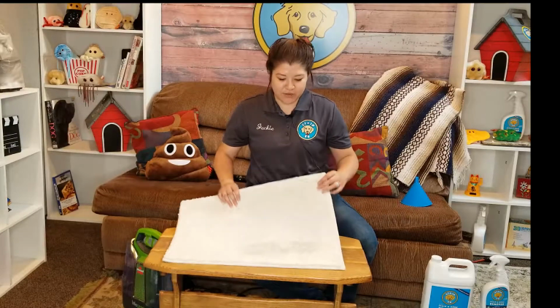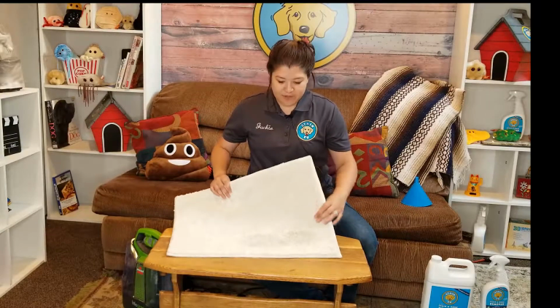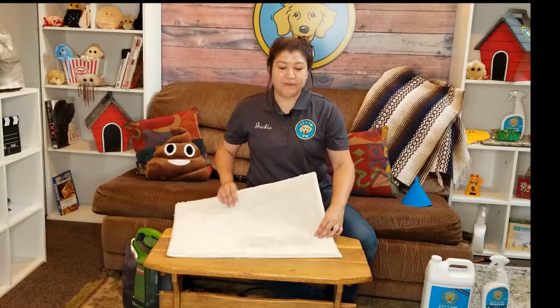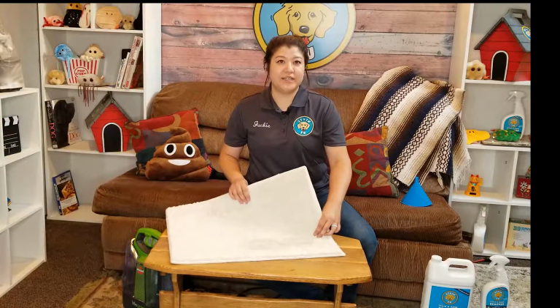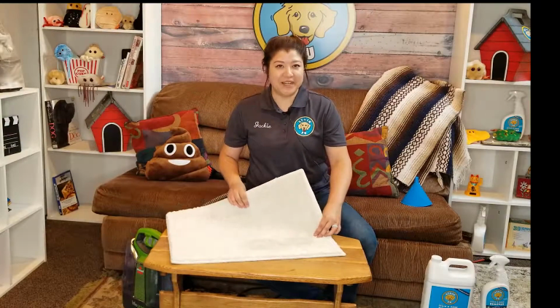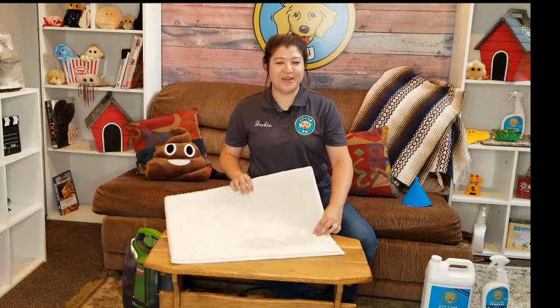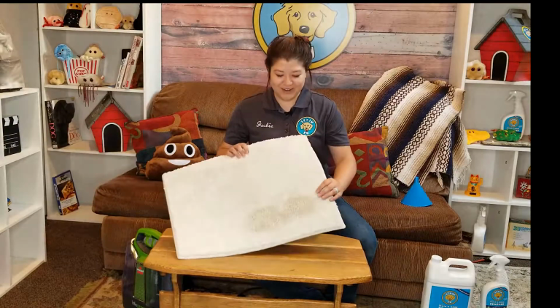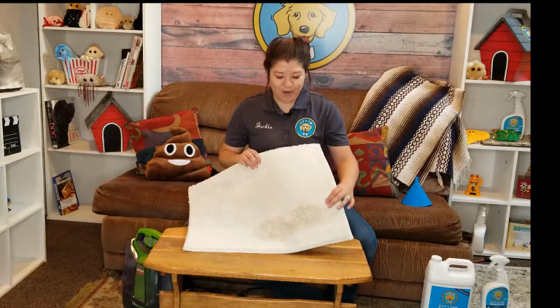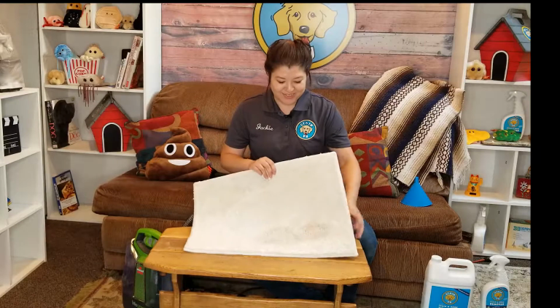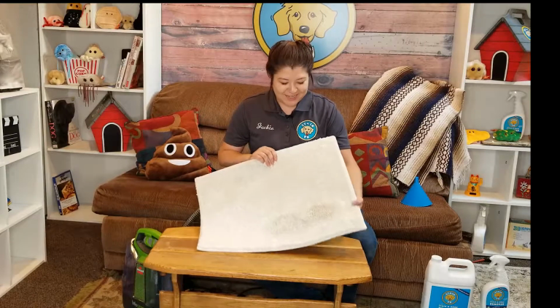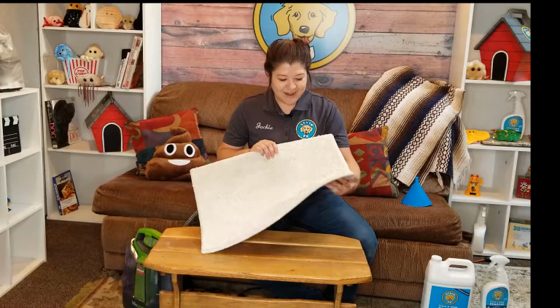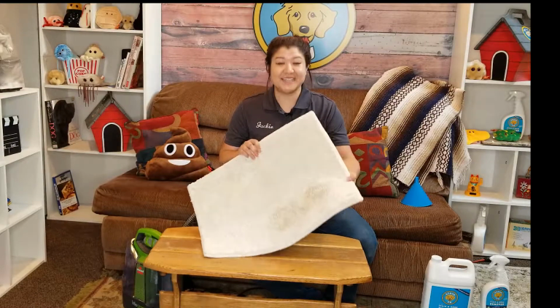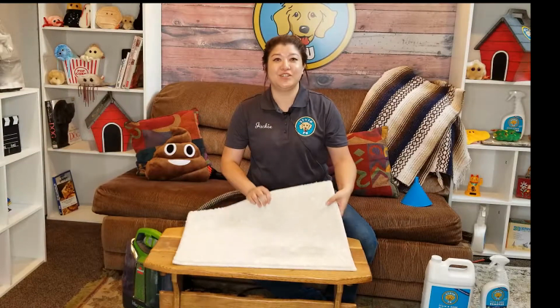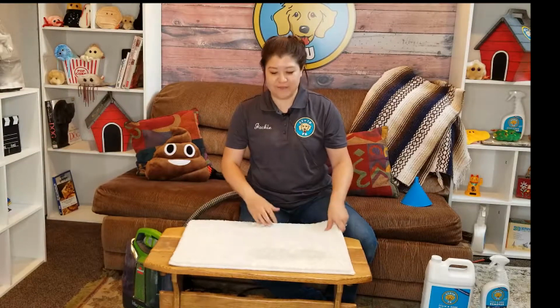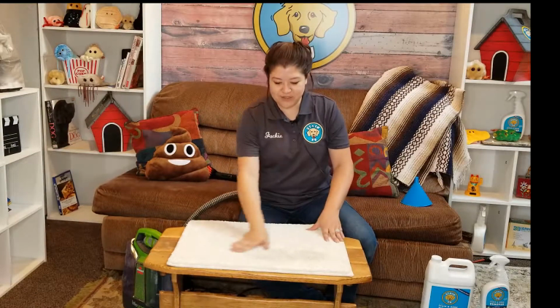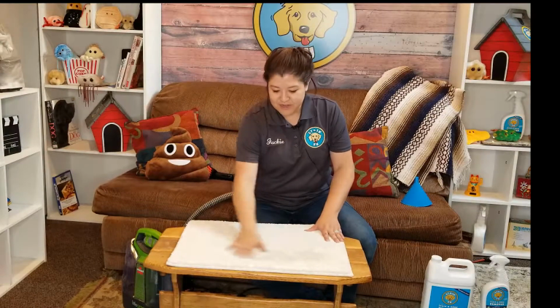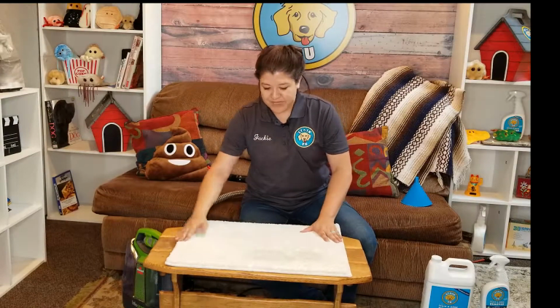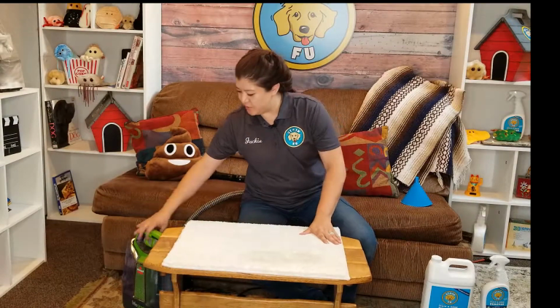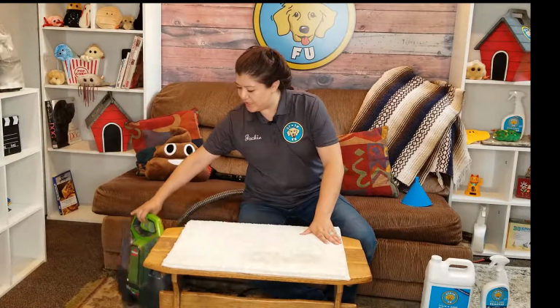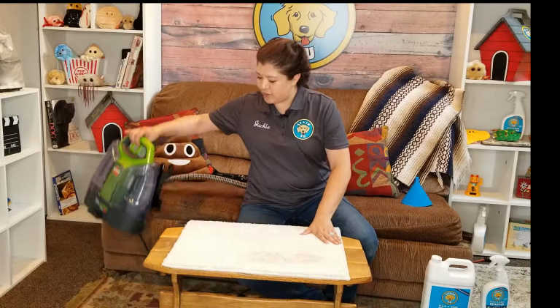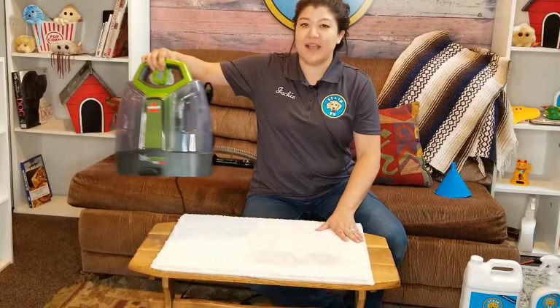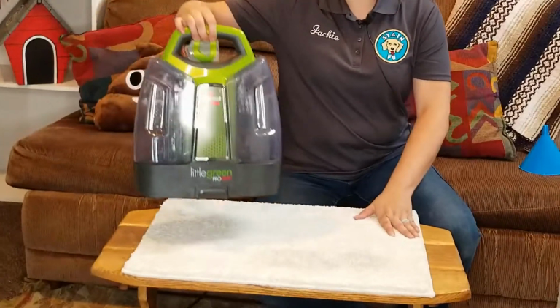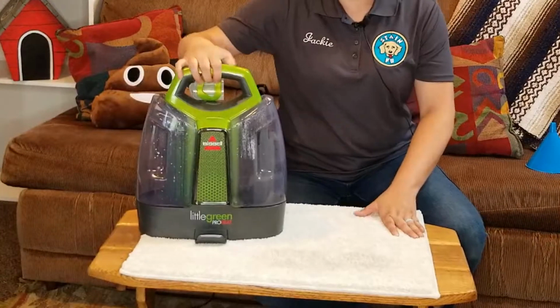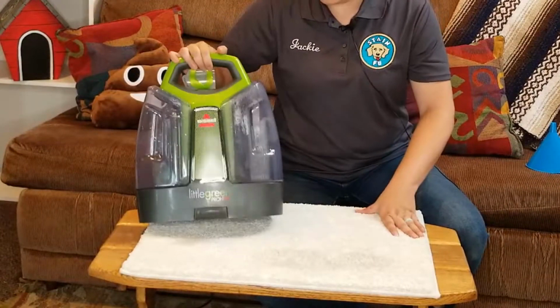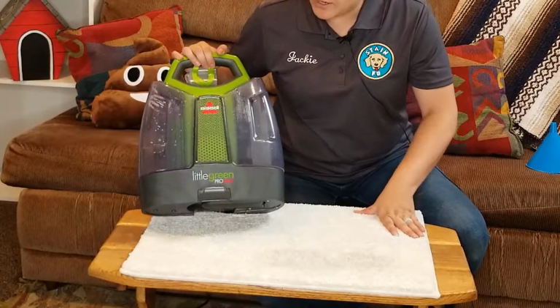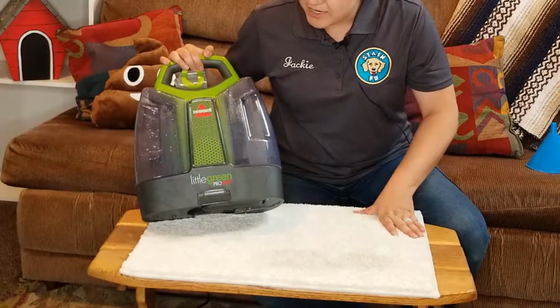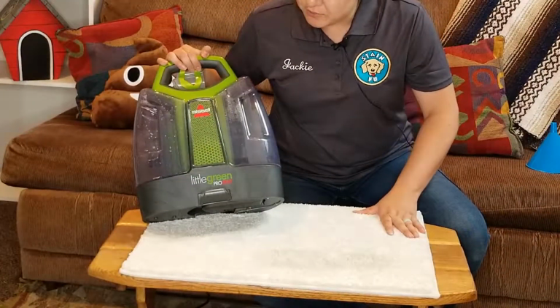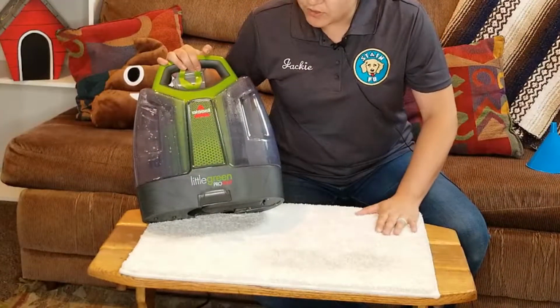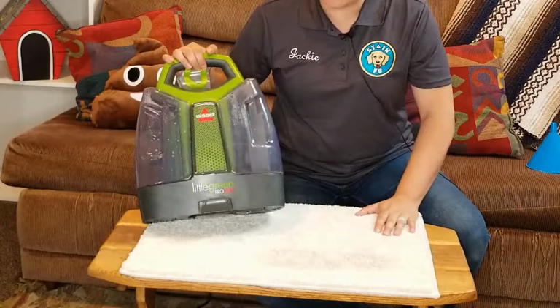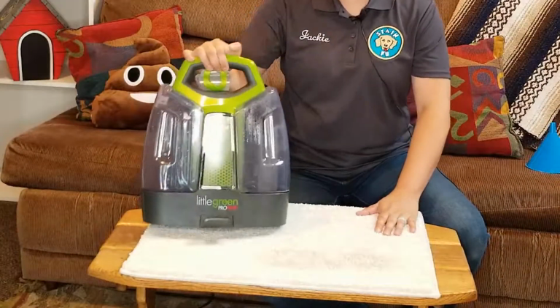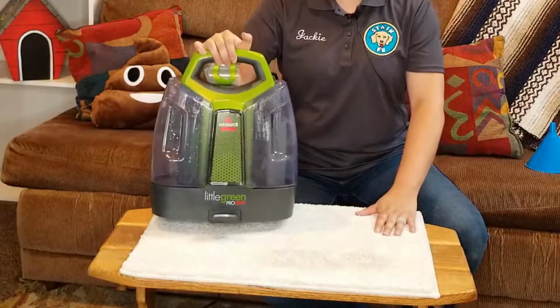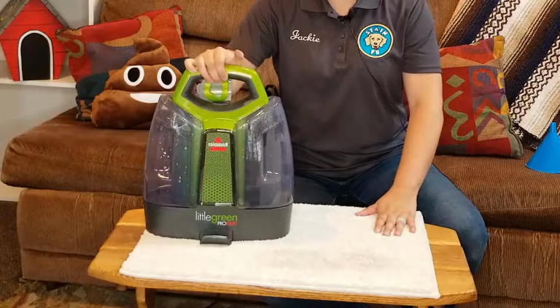So if you have a muddy footprint or paw print, the next step to do if it's still there is to take your spot cleaner. This is what we have here — it's a Bissell Little Green Pro Heat machine.